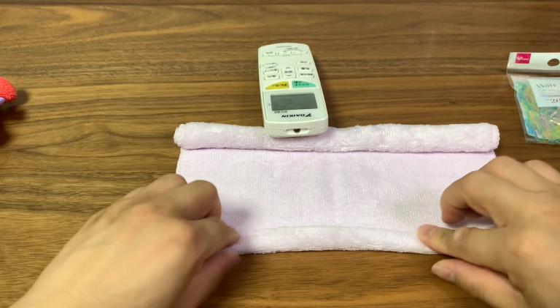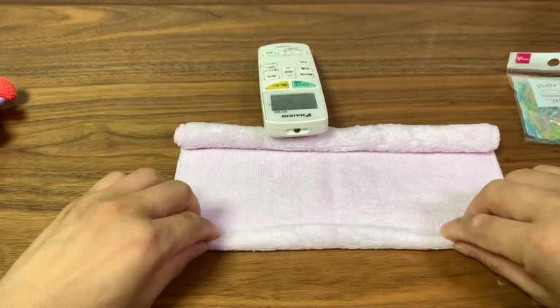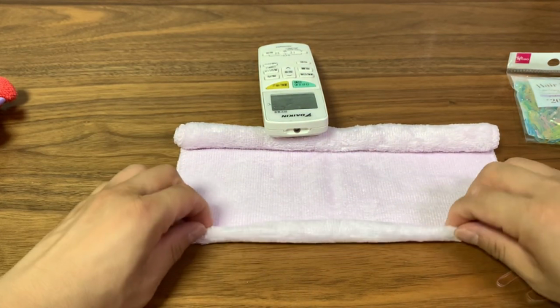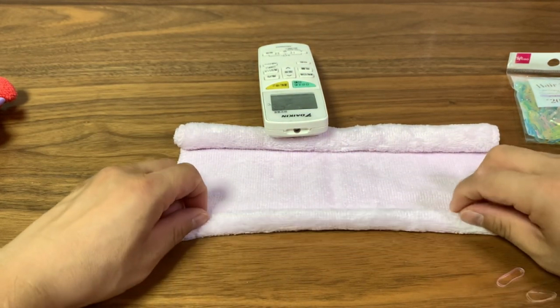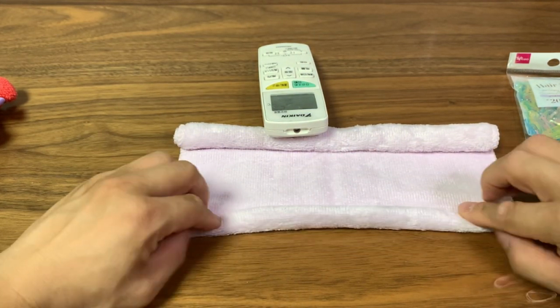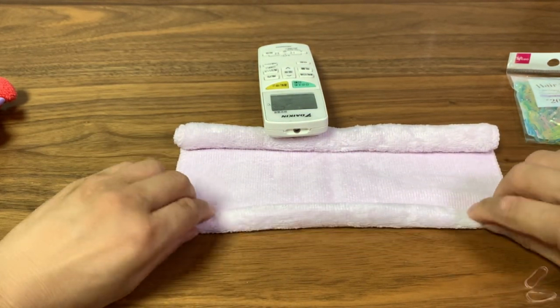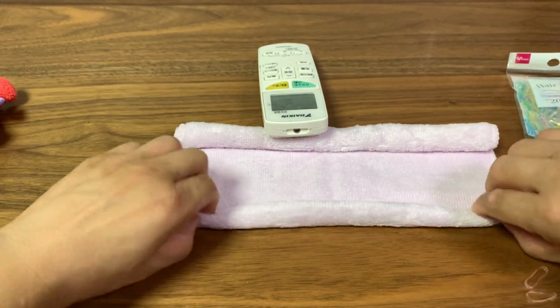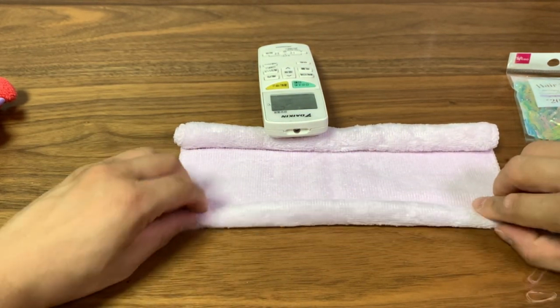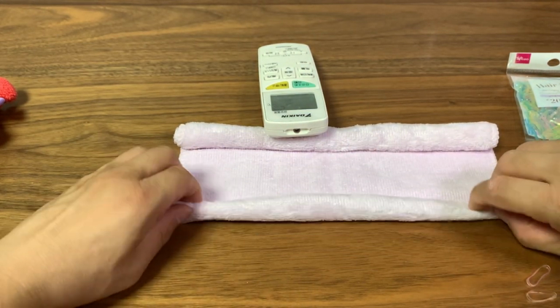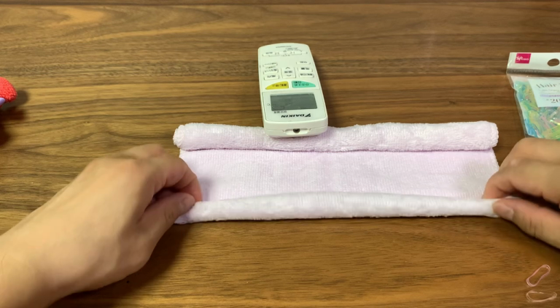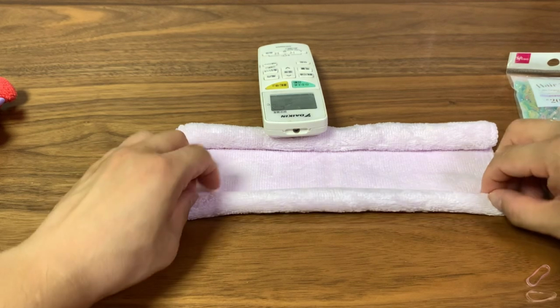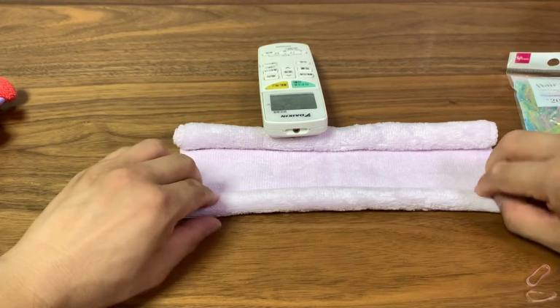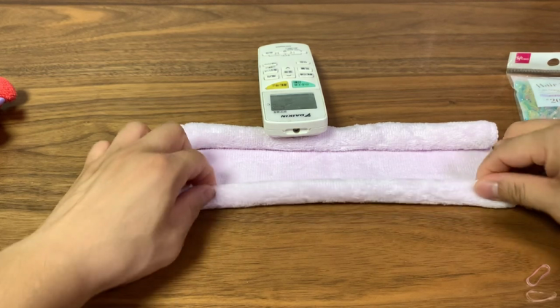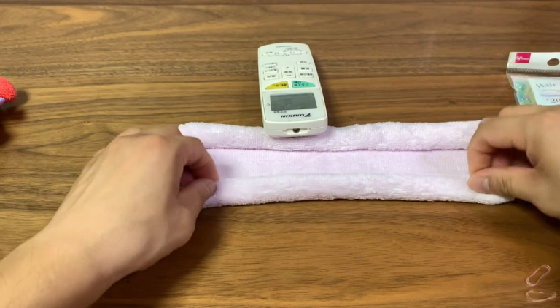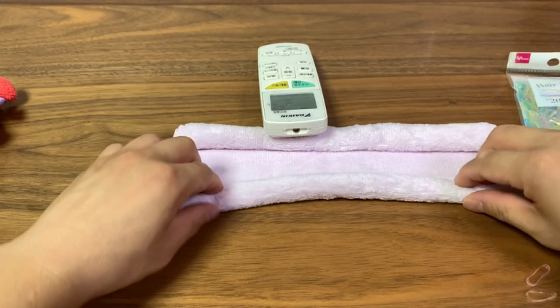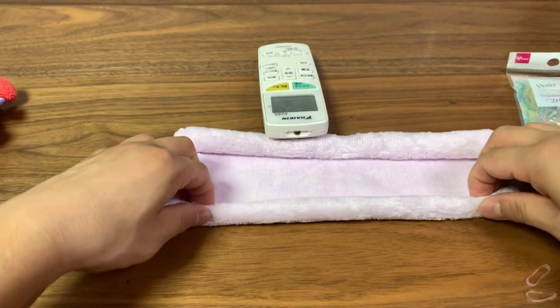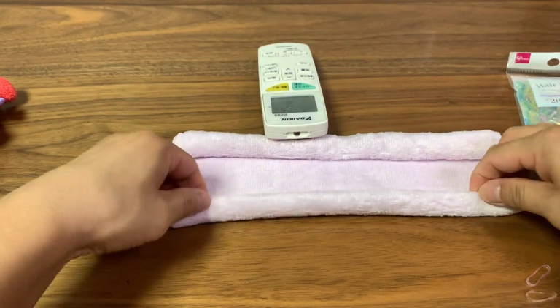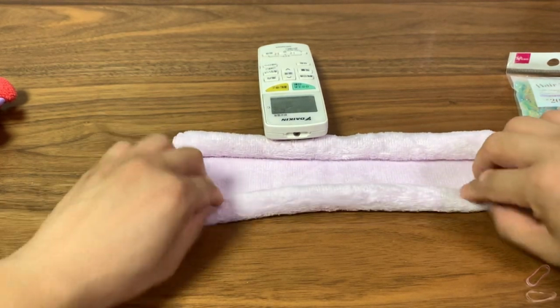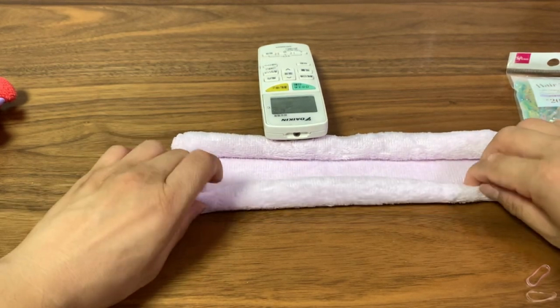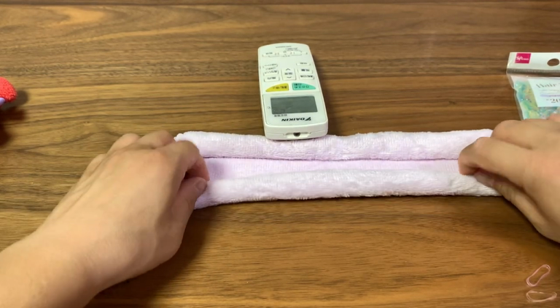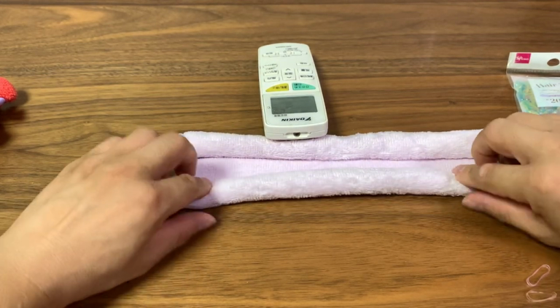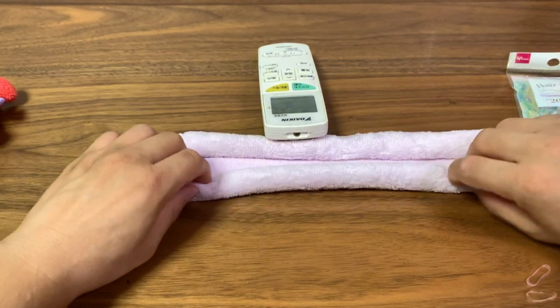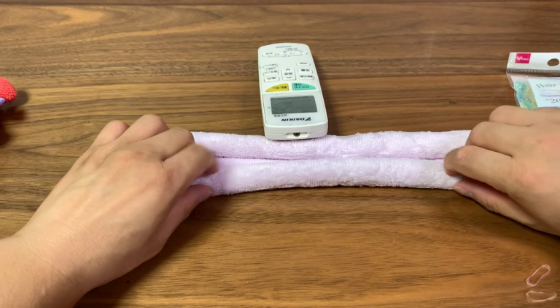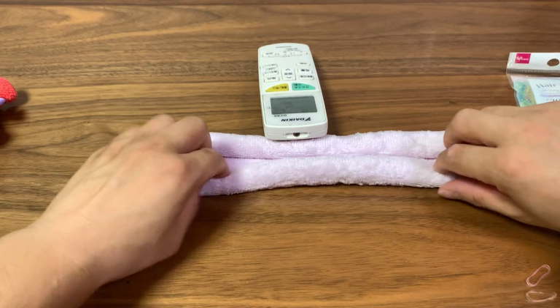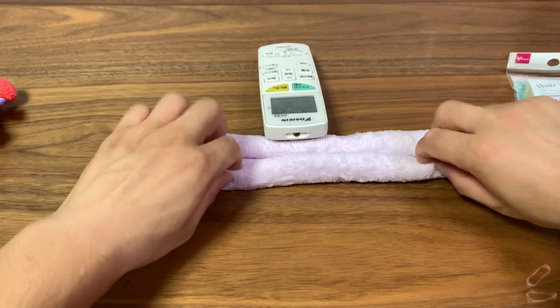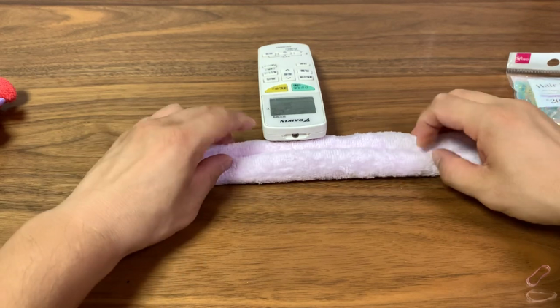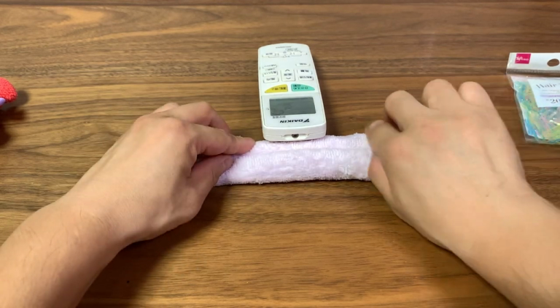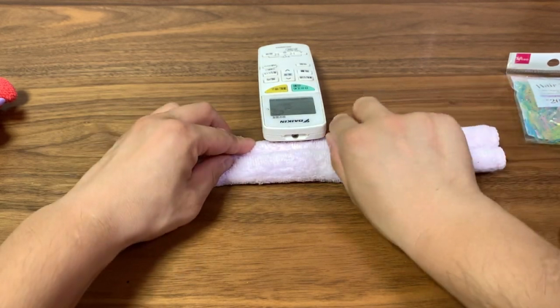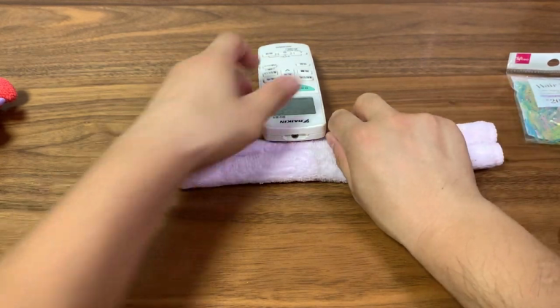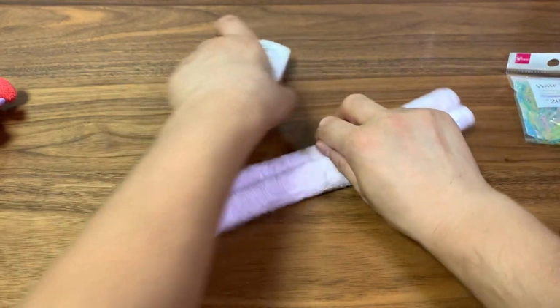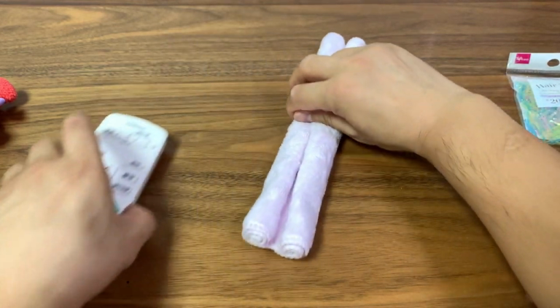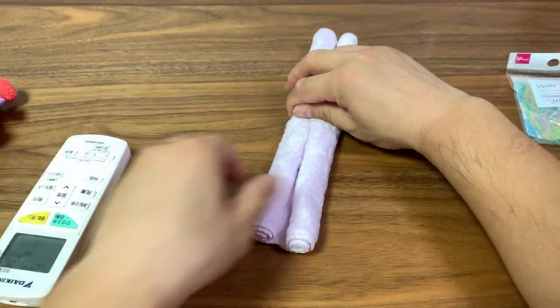It usually takes about two or three tries to get the results that you want — it took me two times this time. Sometimes it takes longer, but just keep rolling until you're happy.